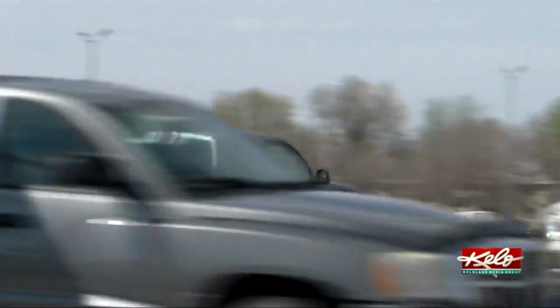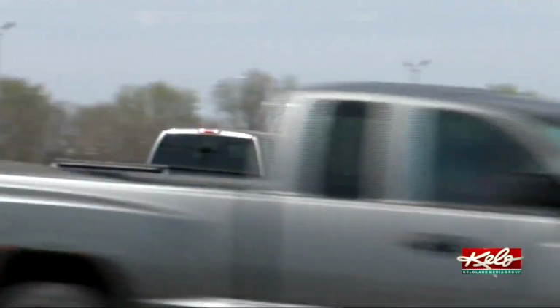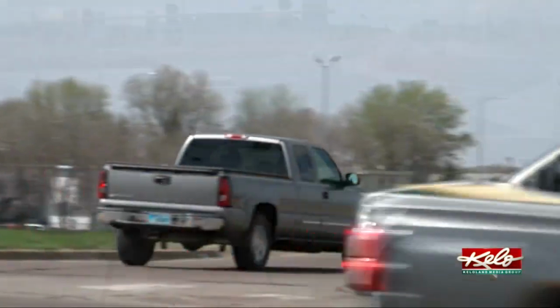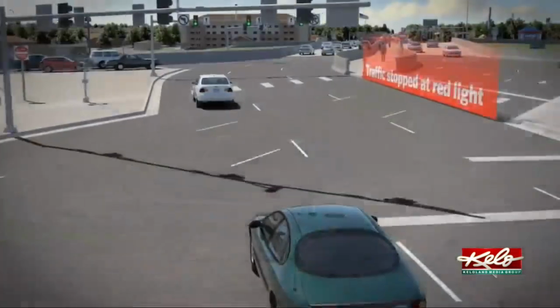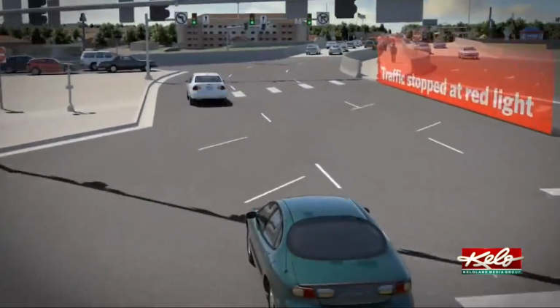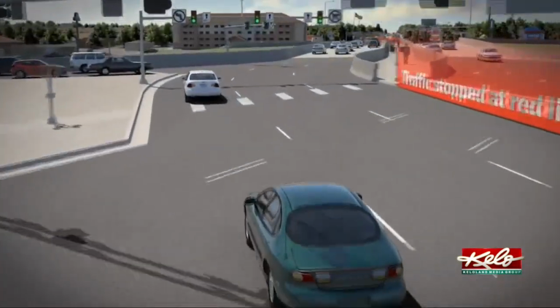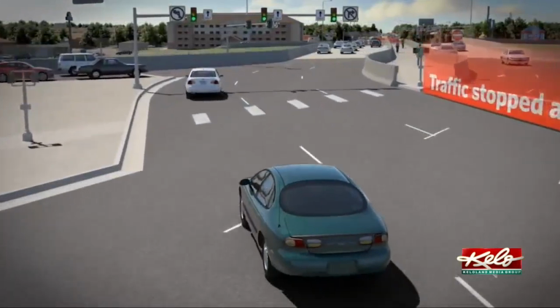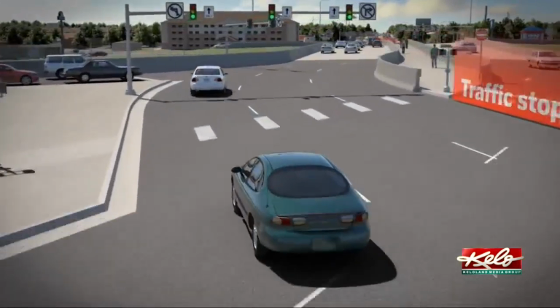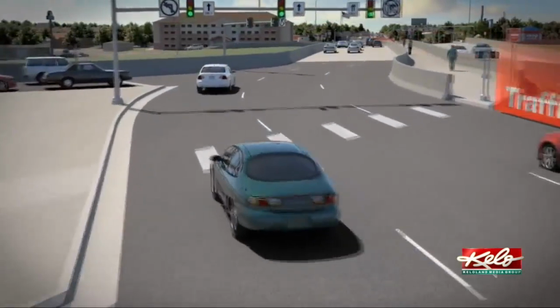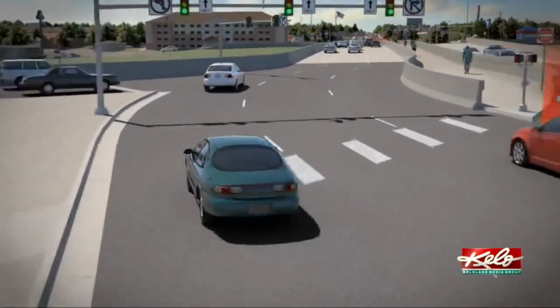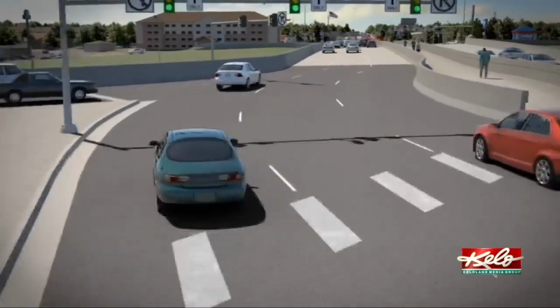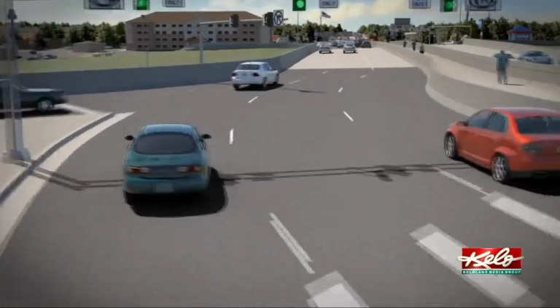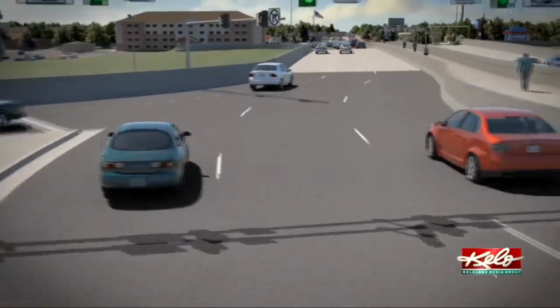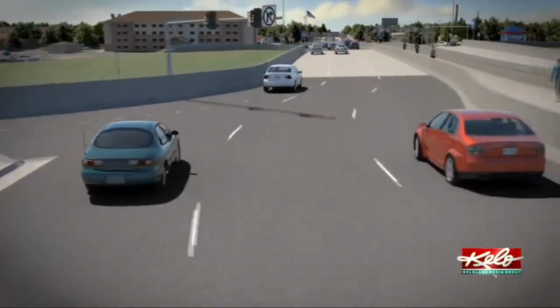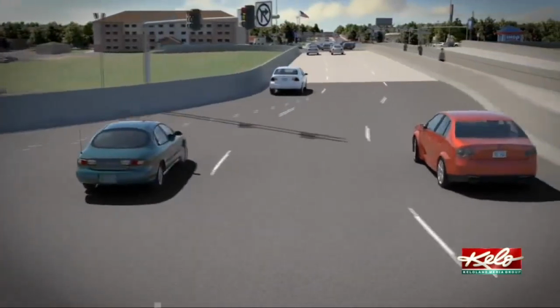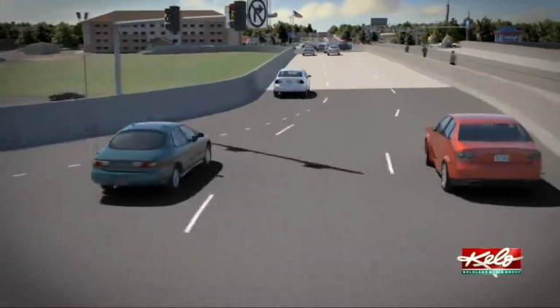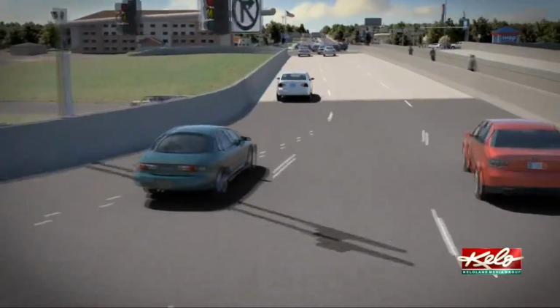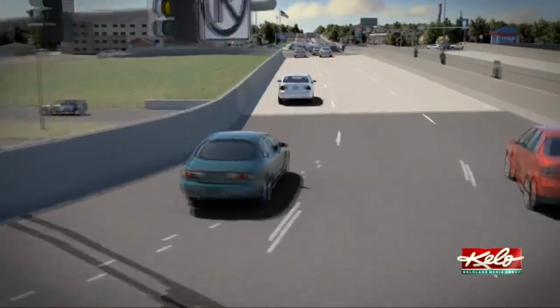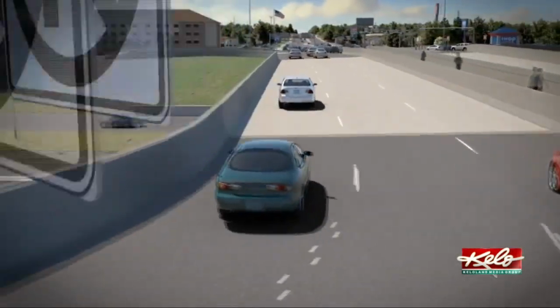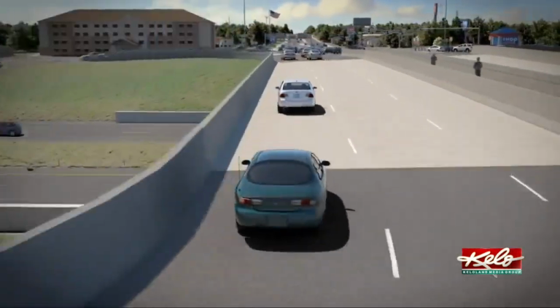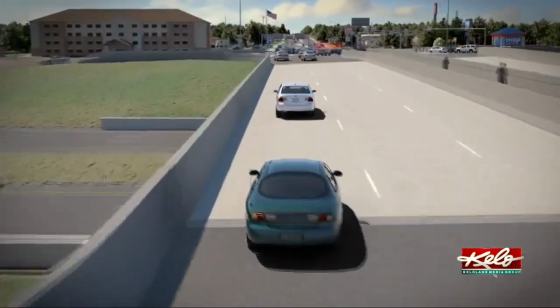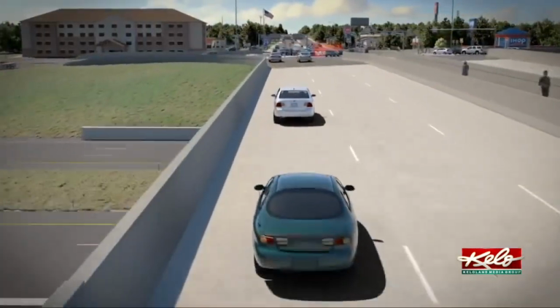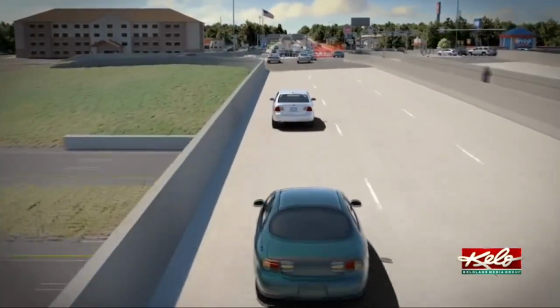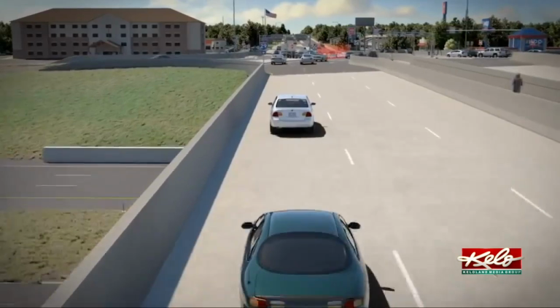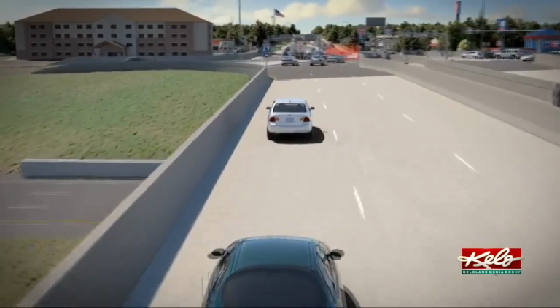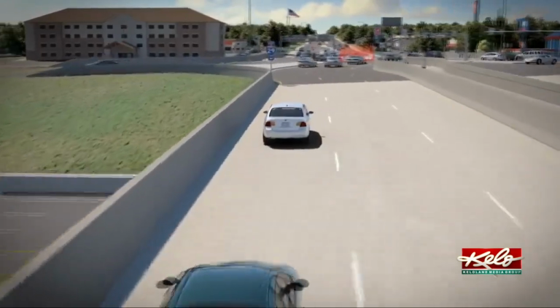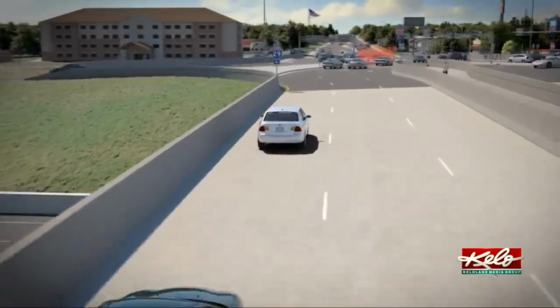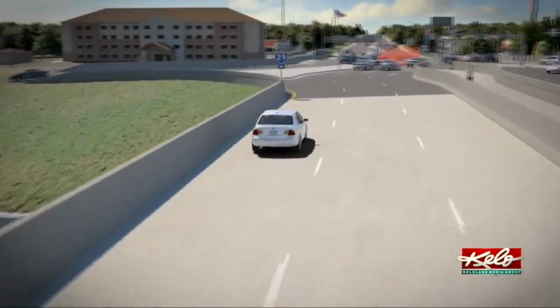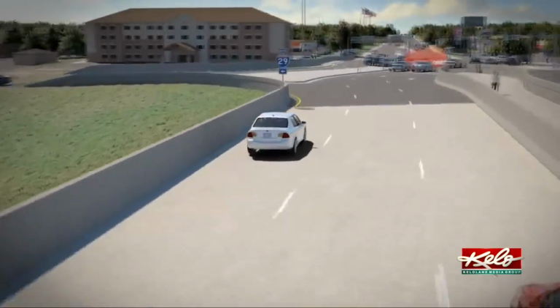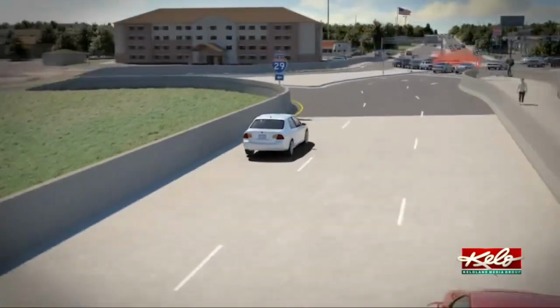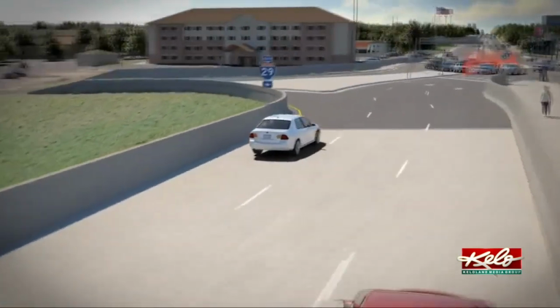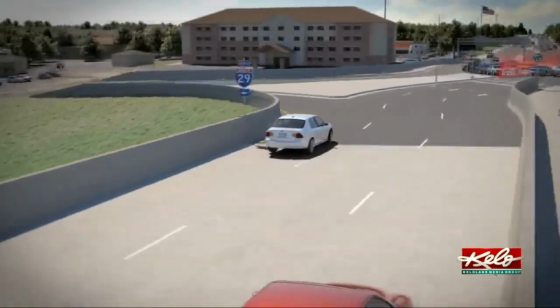If you look to the right side of this animation, you can see how diverging diamonds also include walkways for pedestrians, which are protected by concrete barriers.